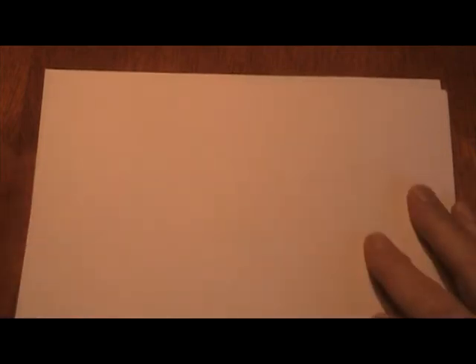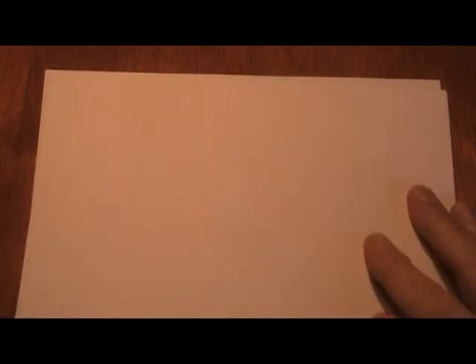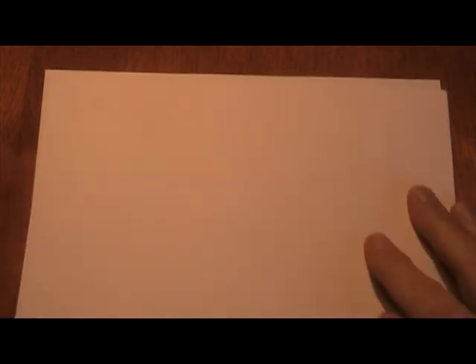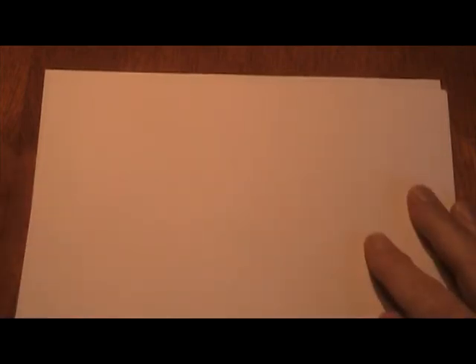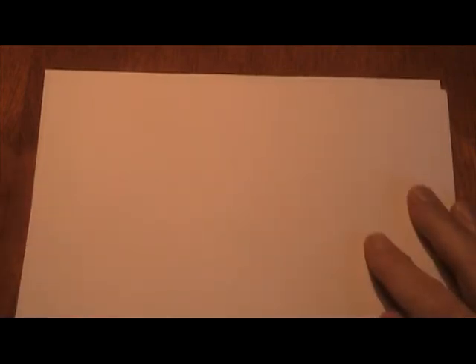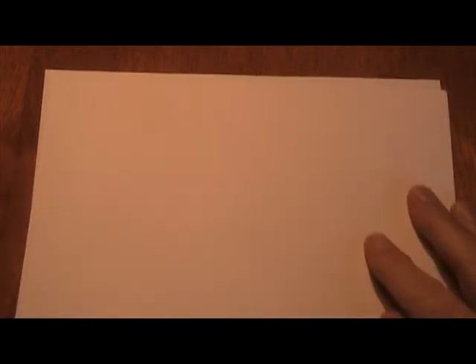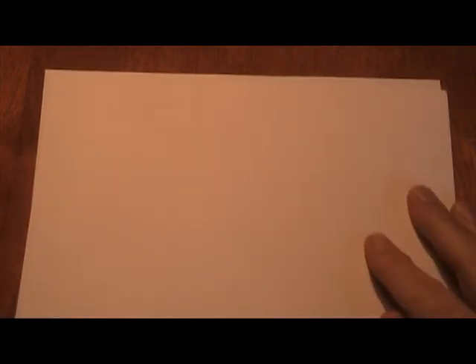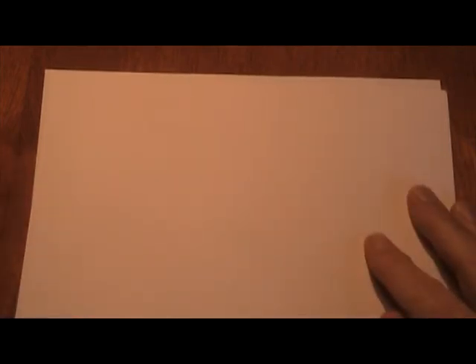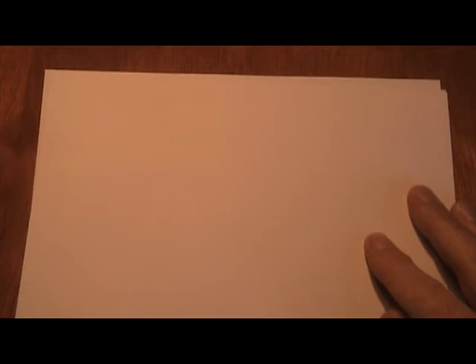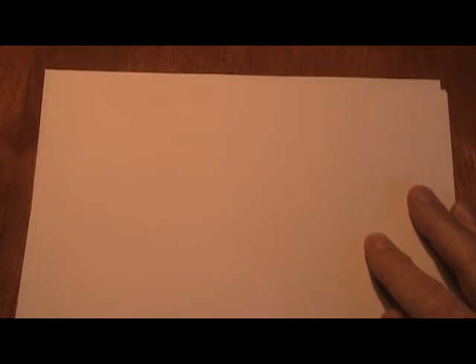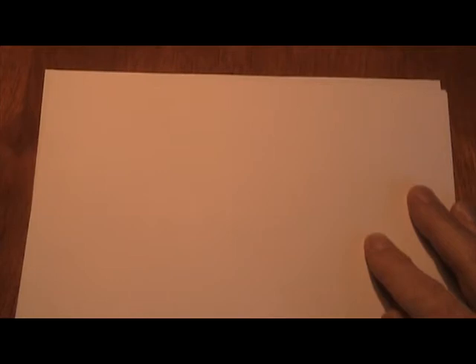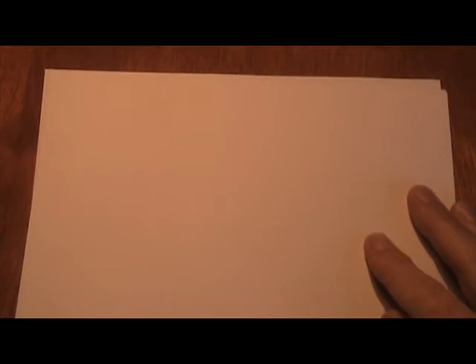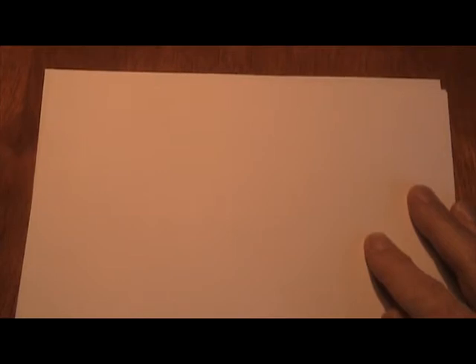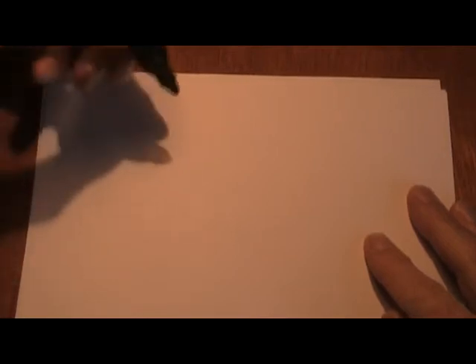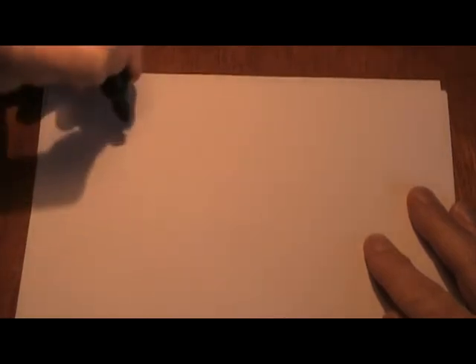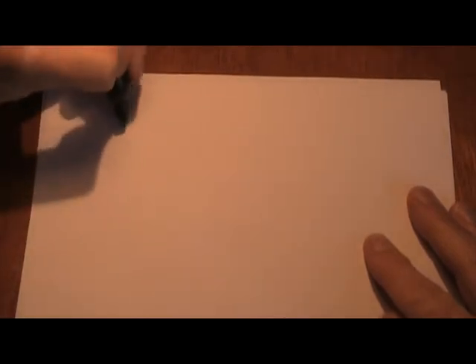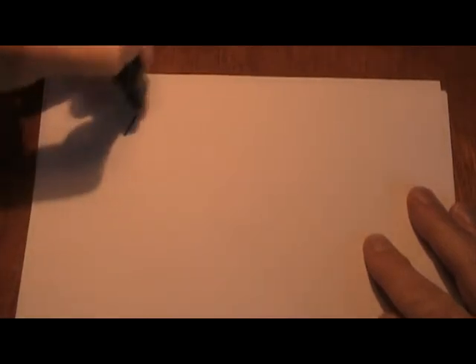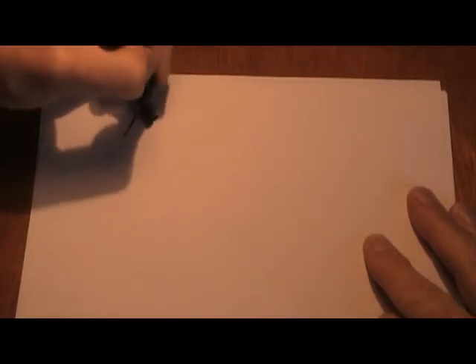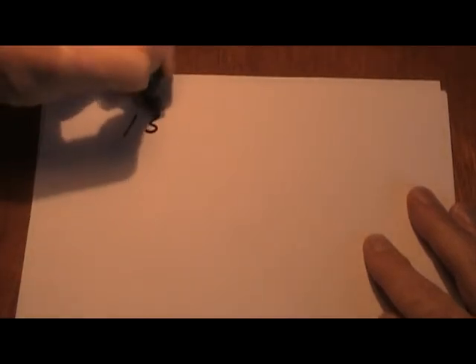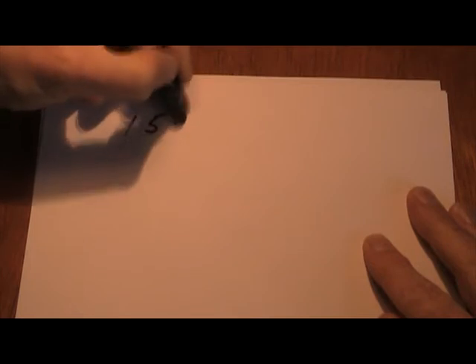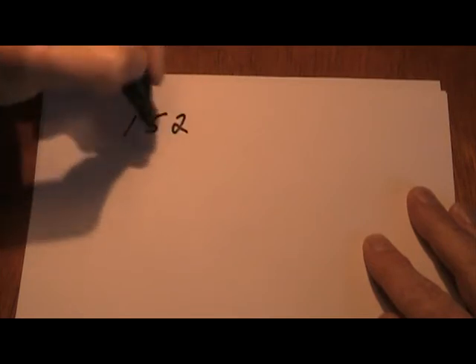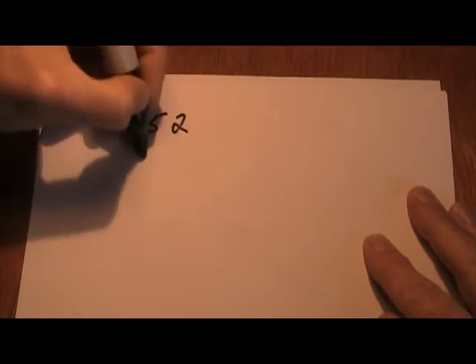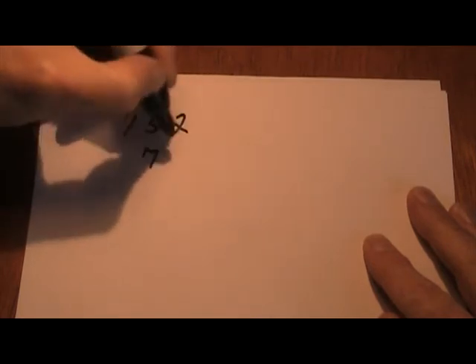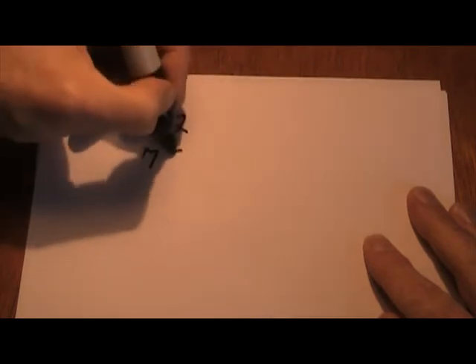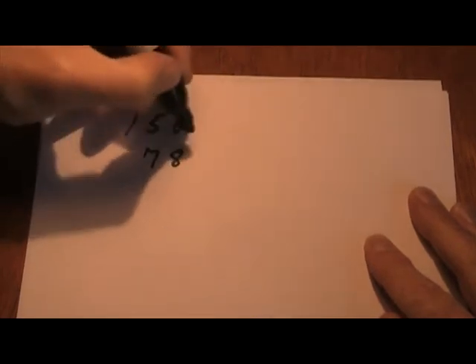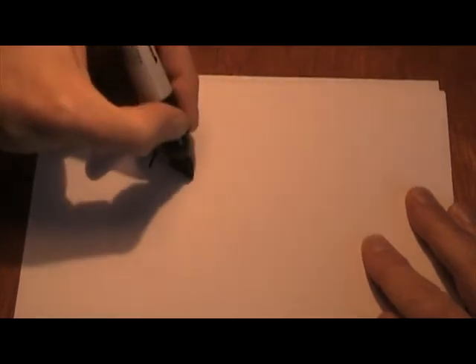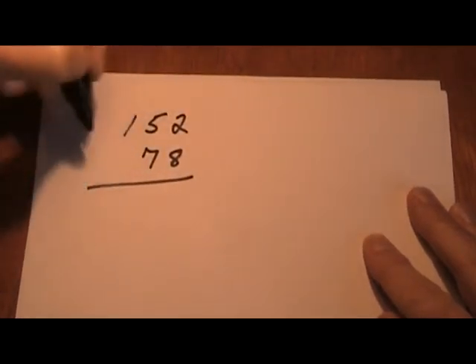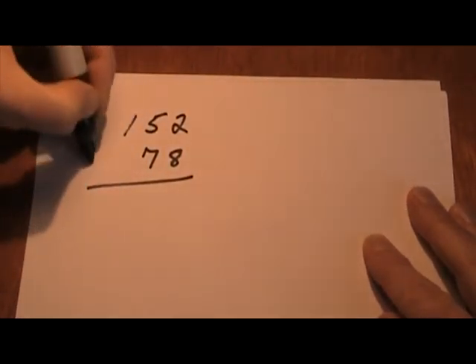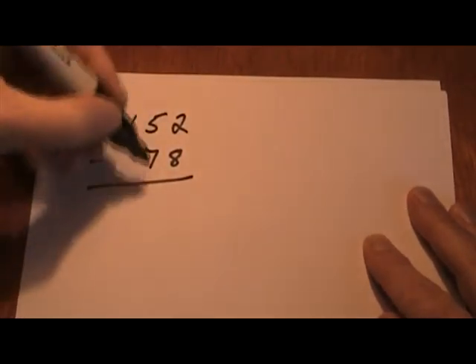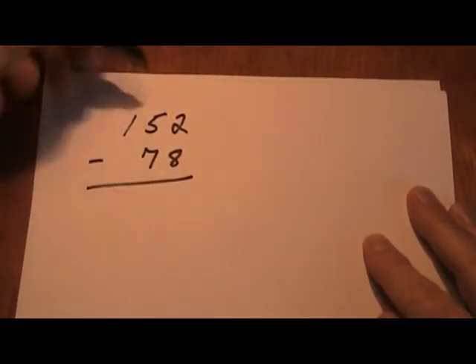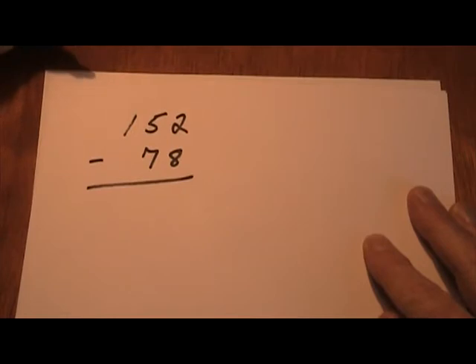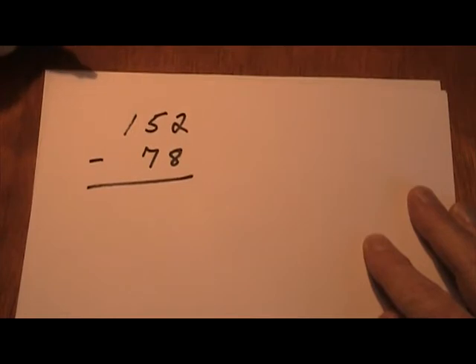Here's a little video about how to do subtraction a much easier way than they teach you in school. None of that borrowing stuff. We'll take two numbers. We're going to subtract 78 from 152.